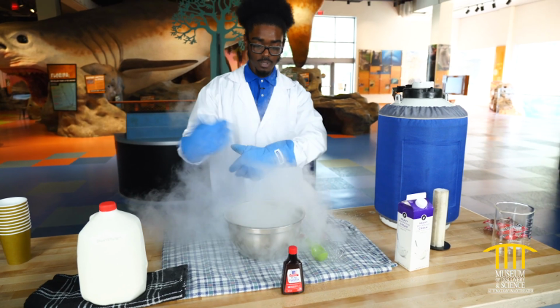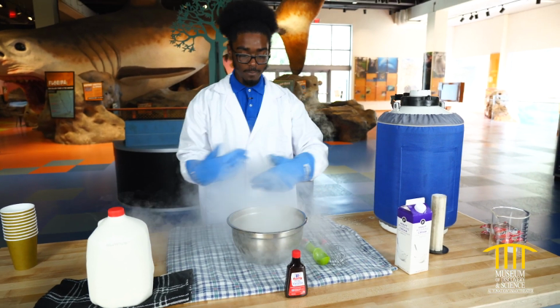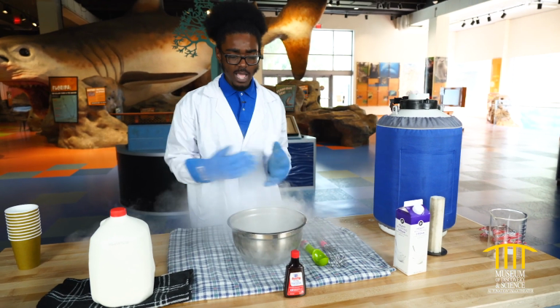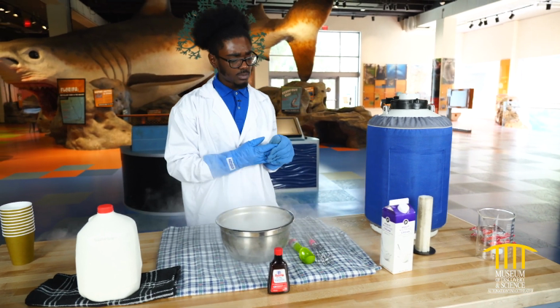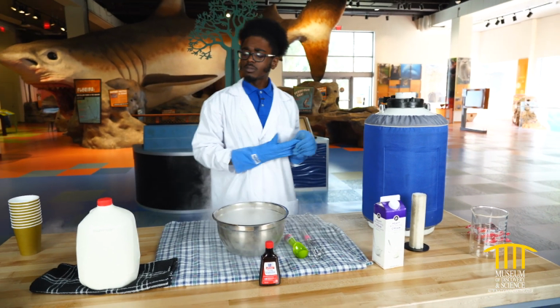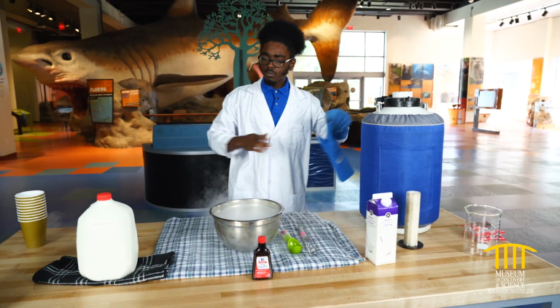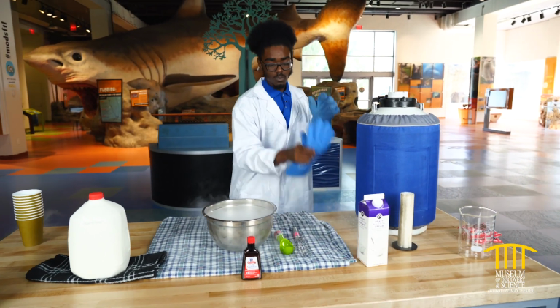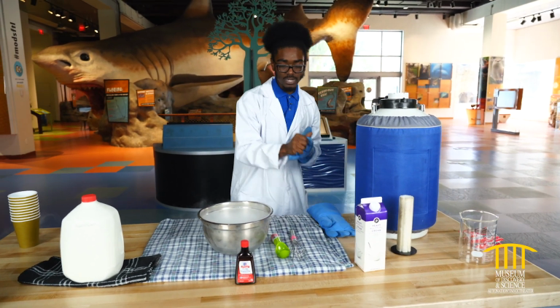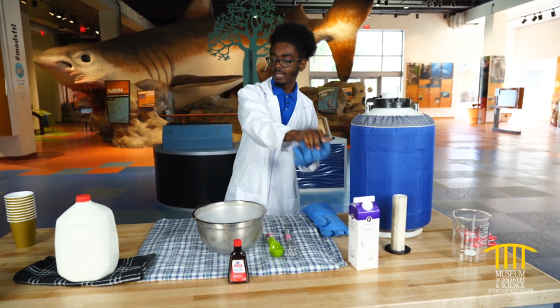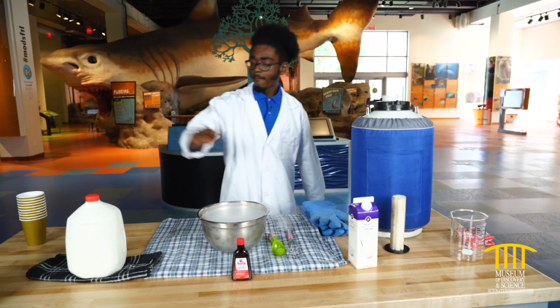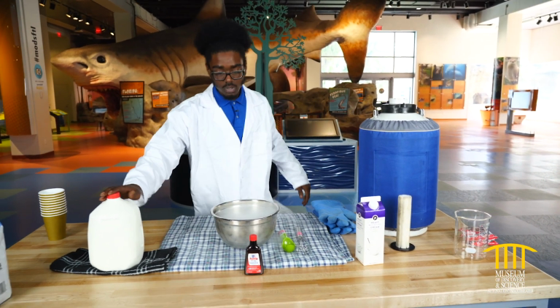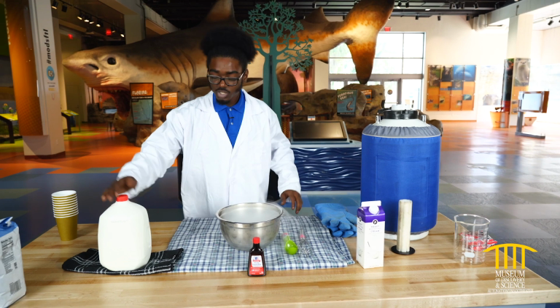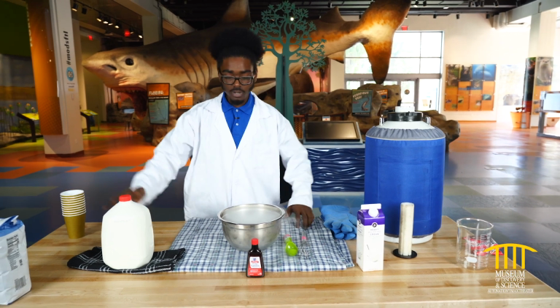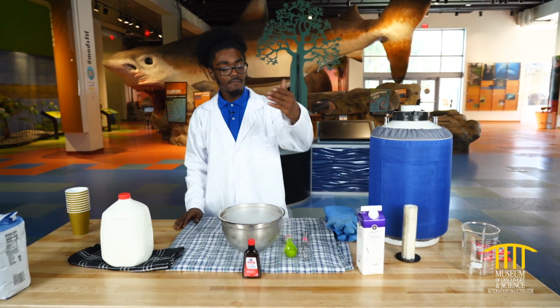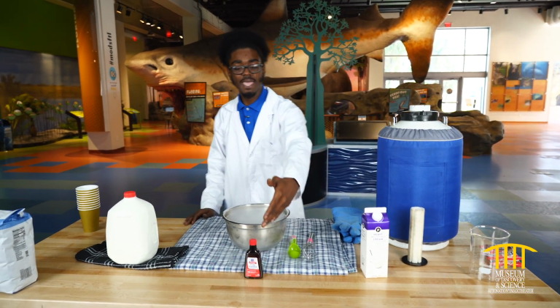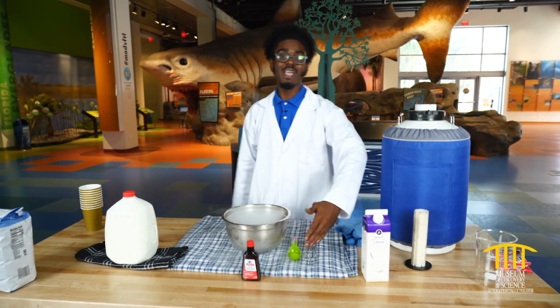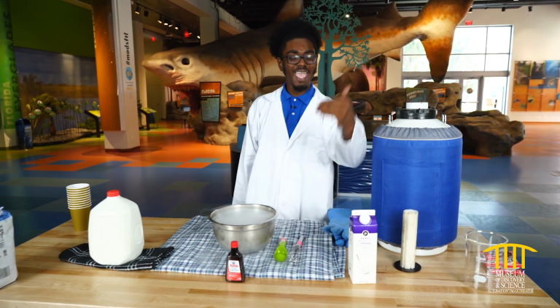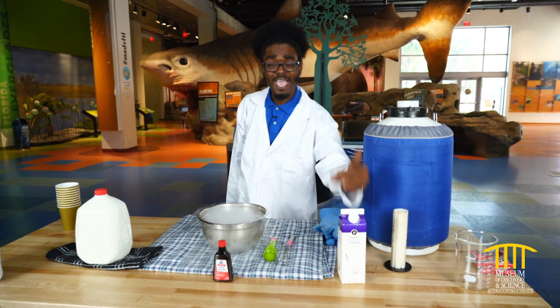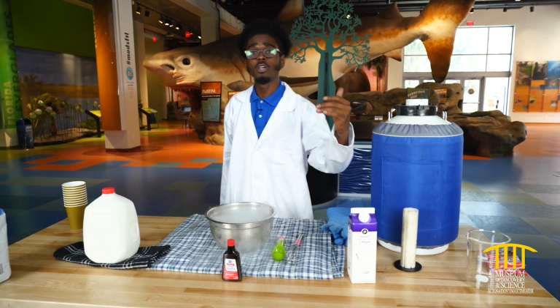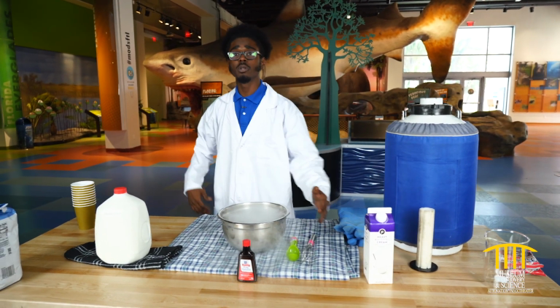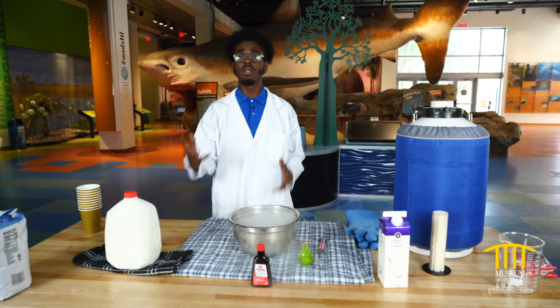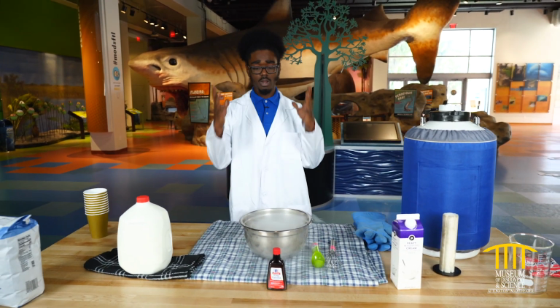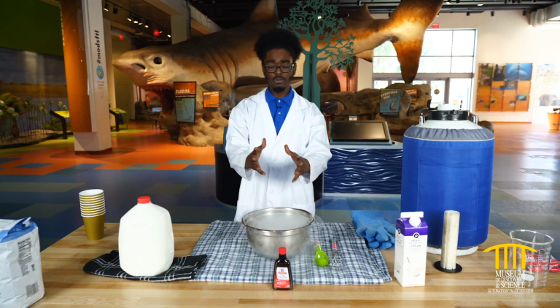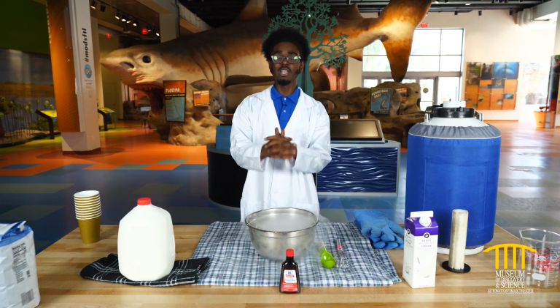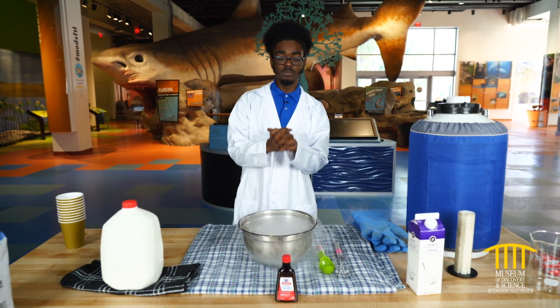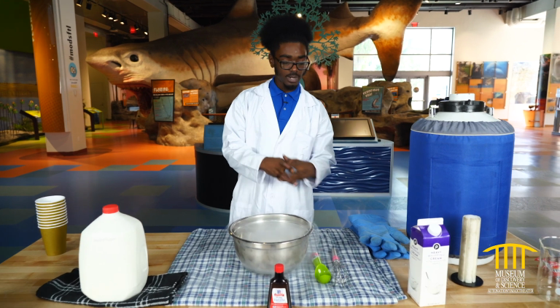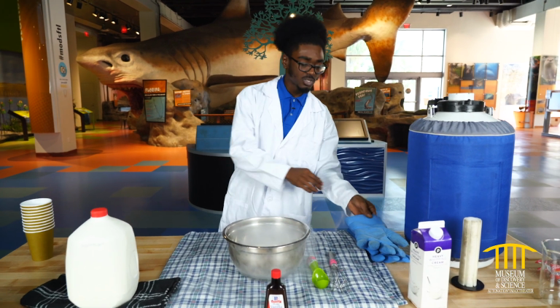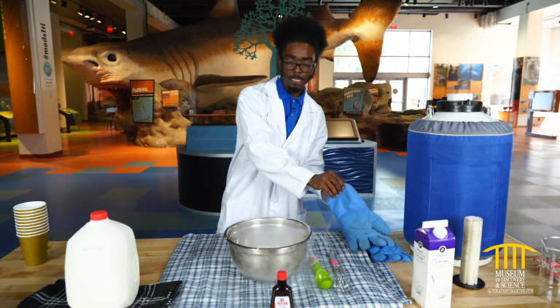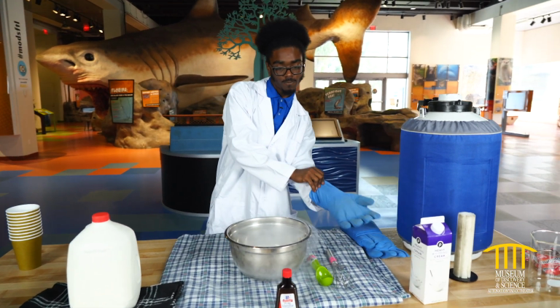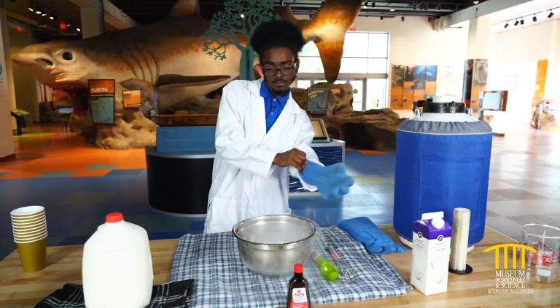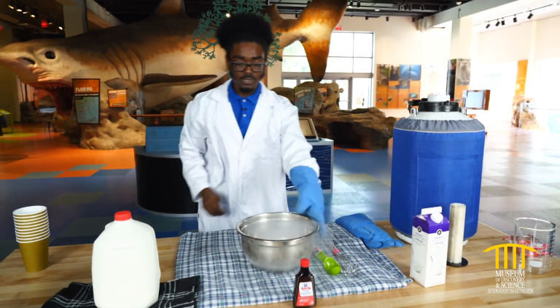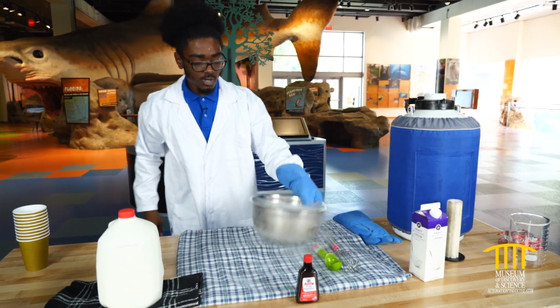All right. Now, we needed milk, sugar, vanilla extract, and a heavy creamer to get our liquid nitrogen ice cream started. So let's get it started.